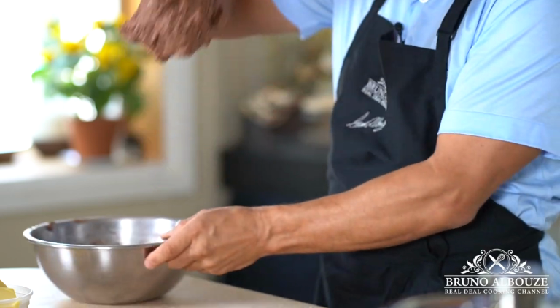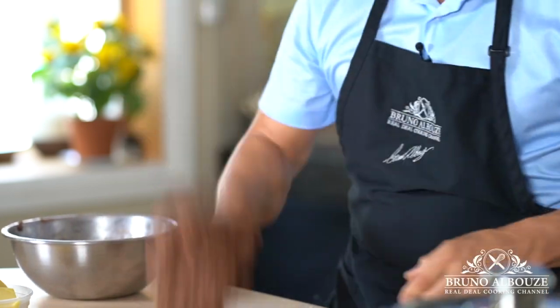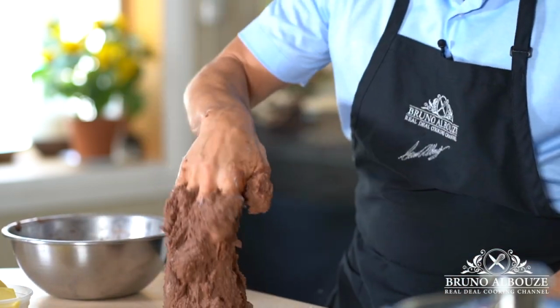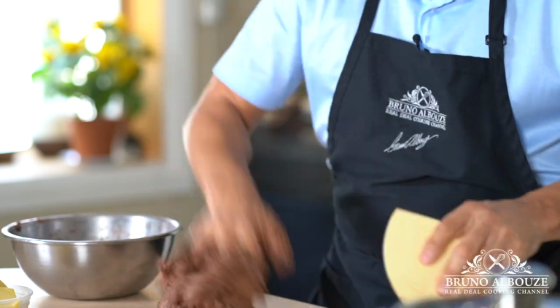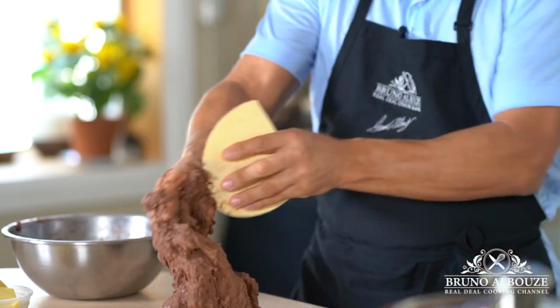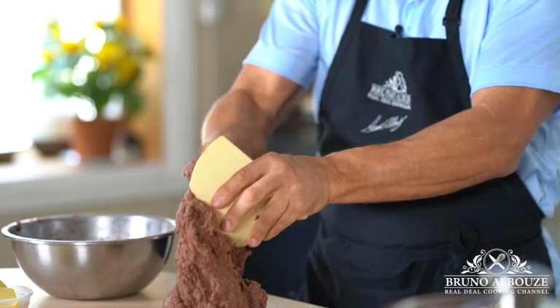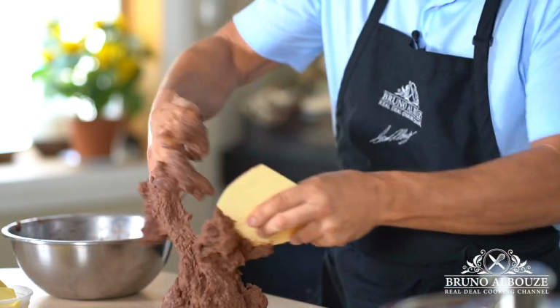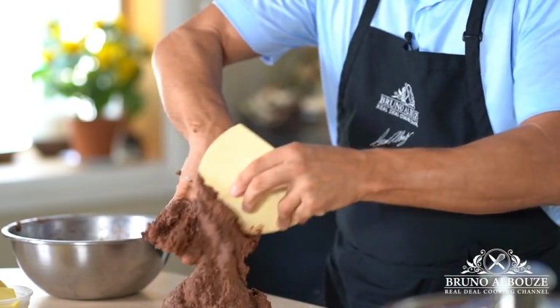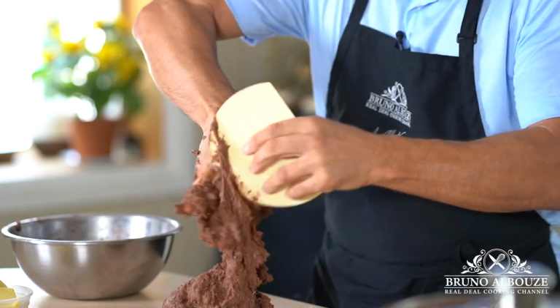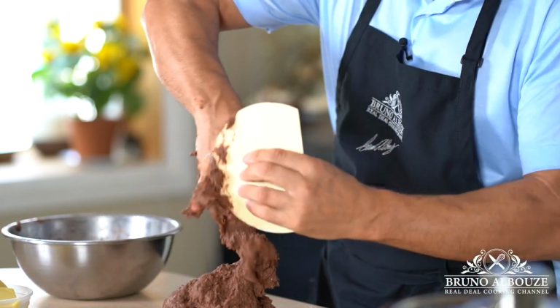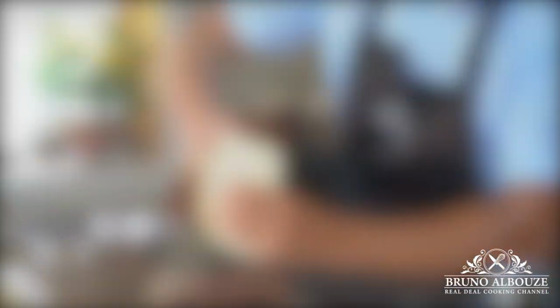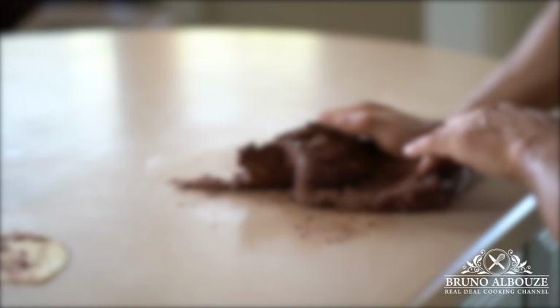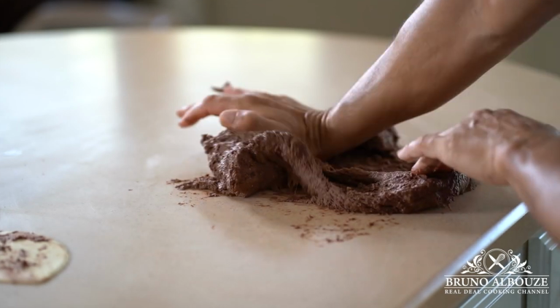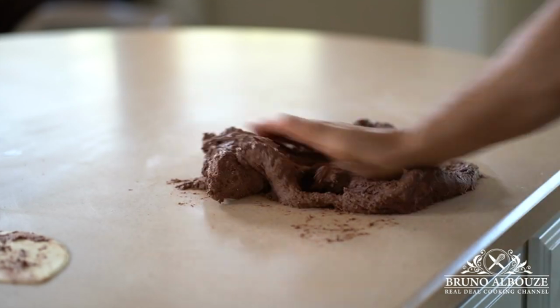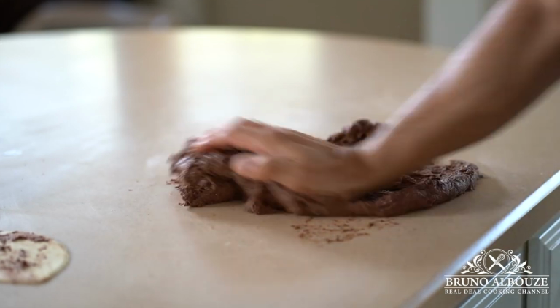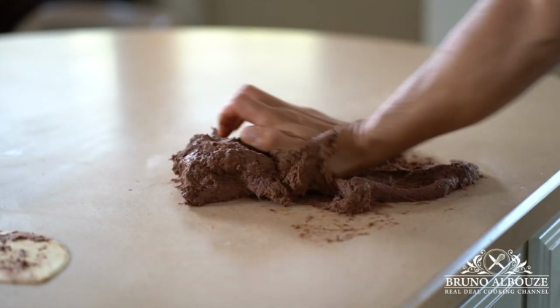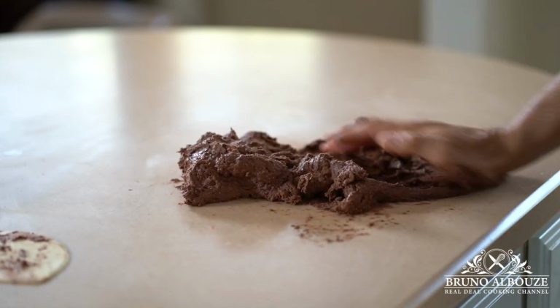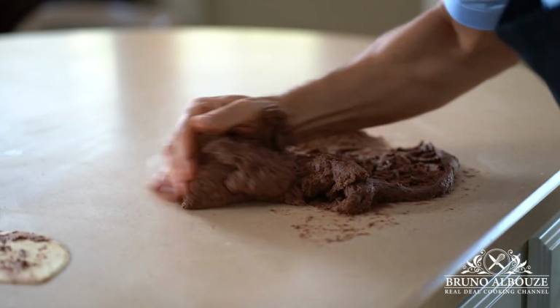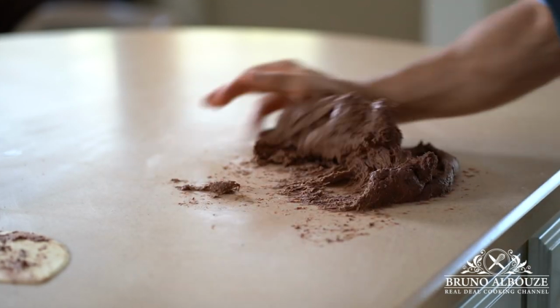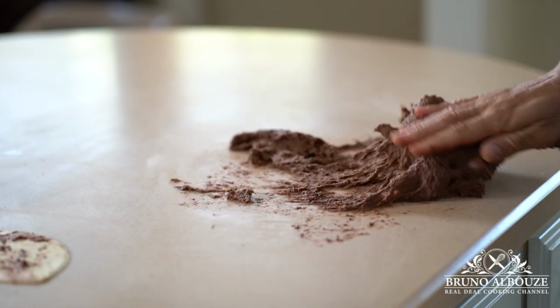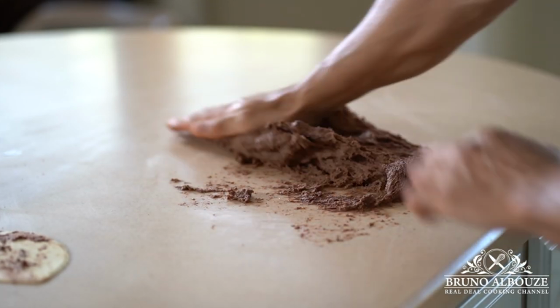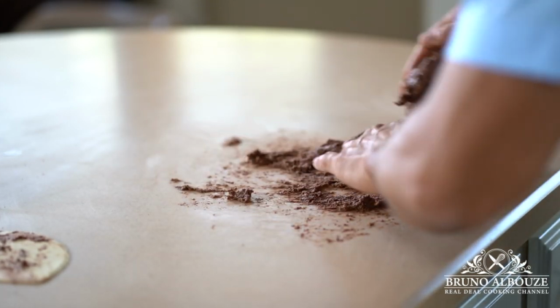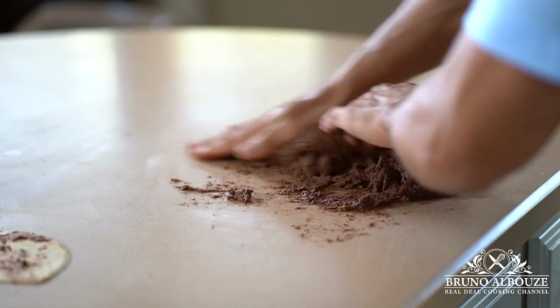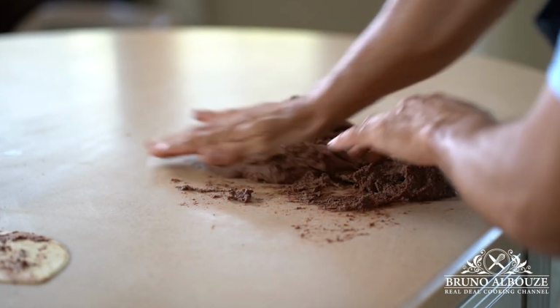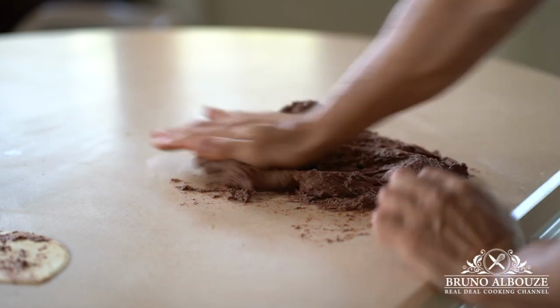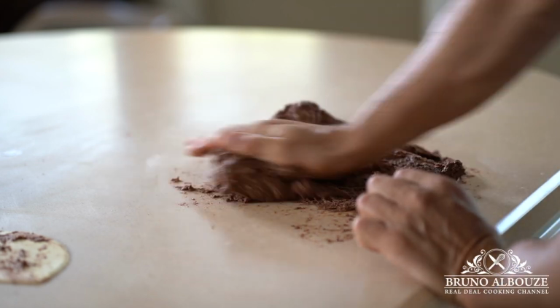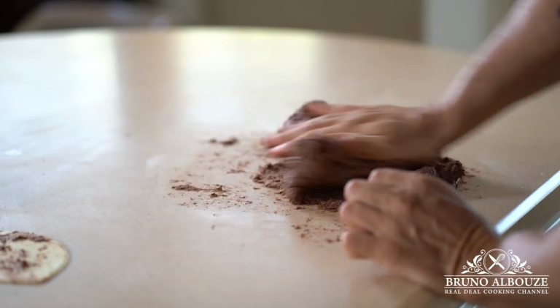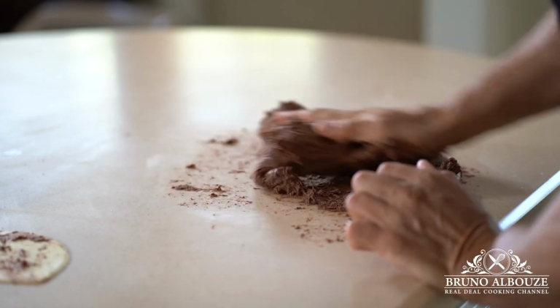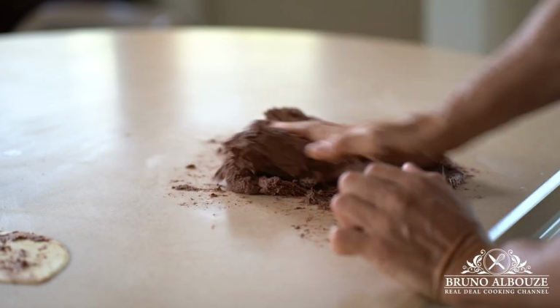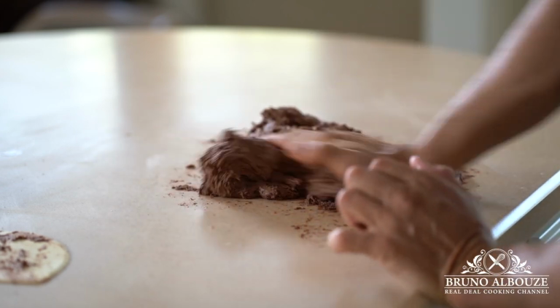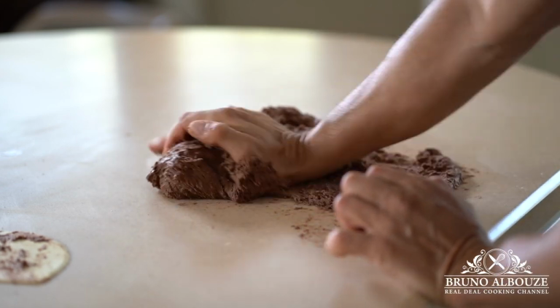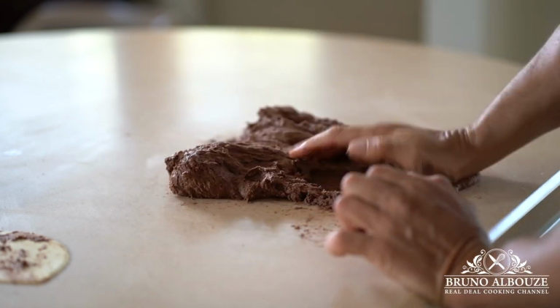It should take 10 minutes — it's a good workout. I choose to do it by hand, but use your stand mixer if you wish, that's your take. Stretch it, smash it, knead with max pressure.